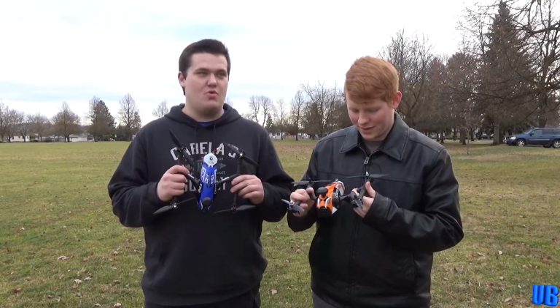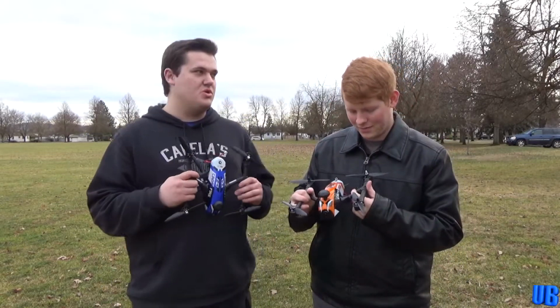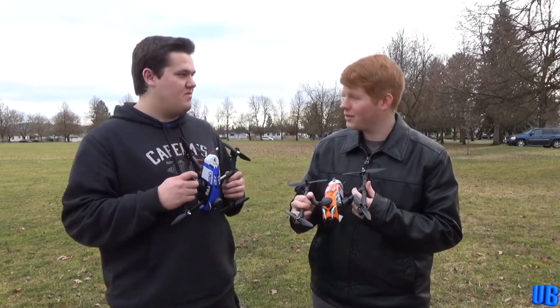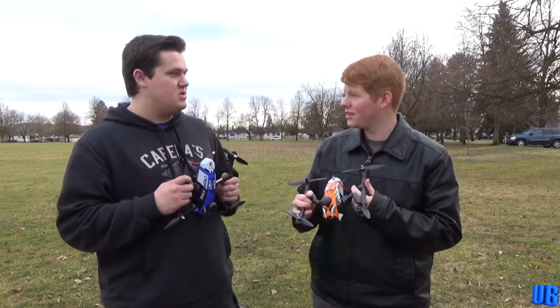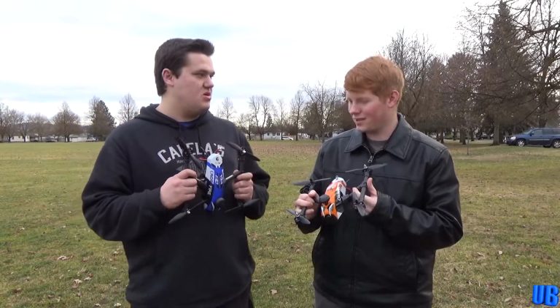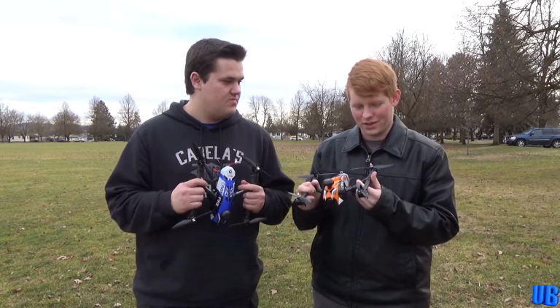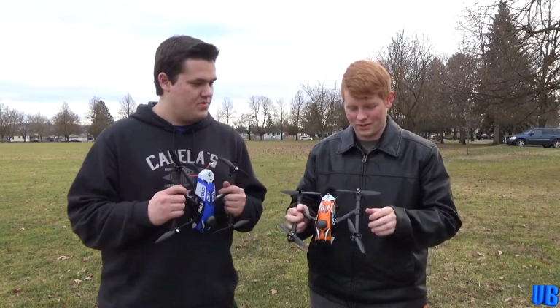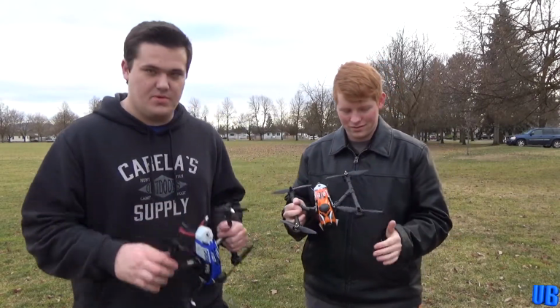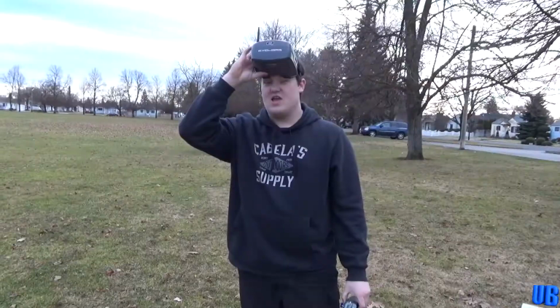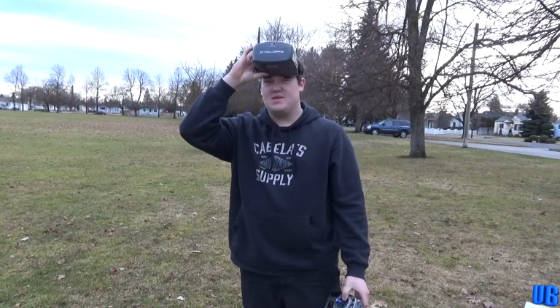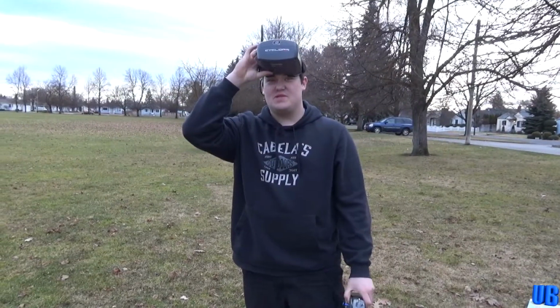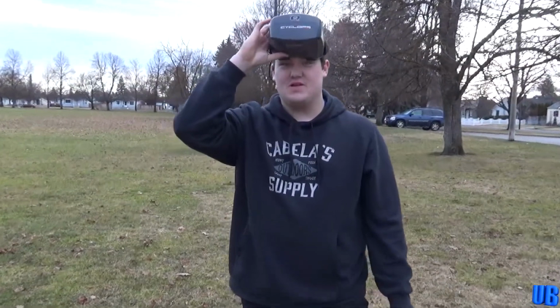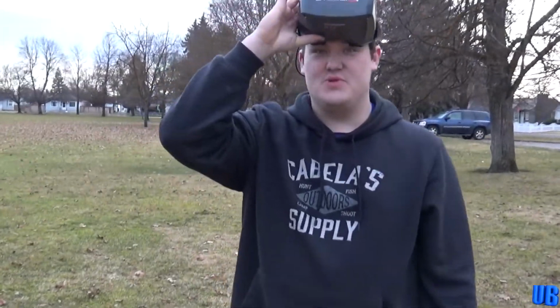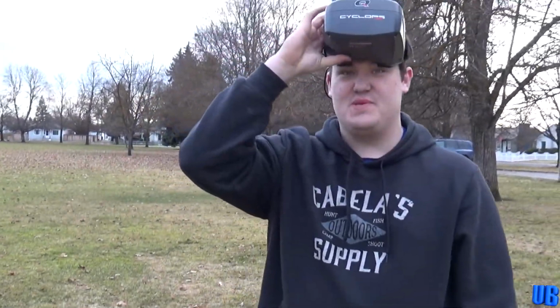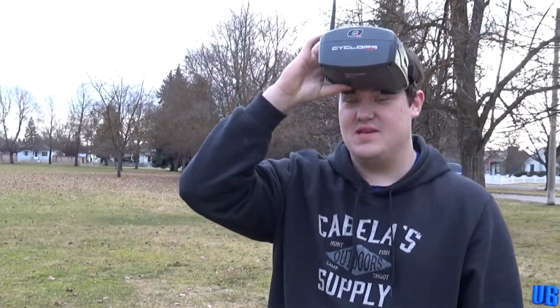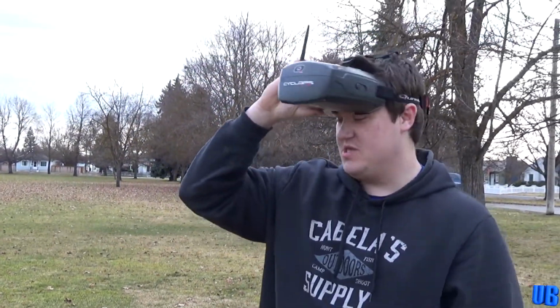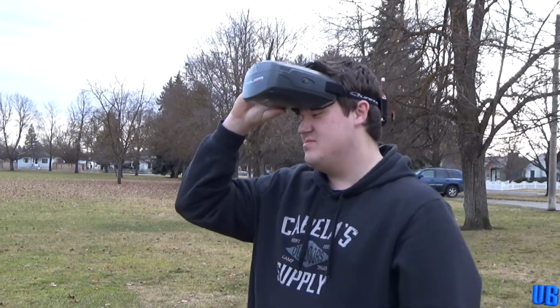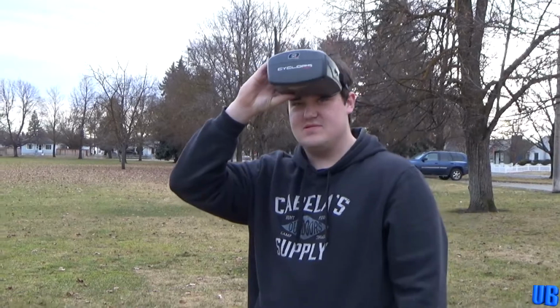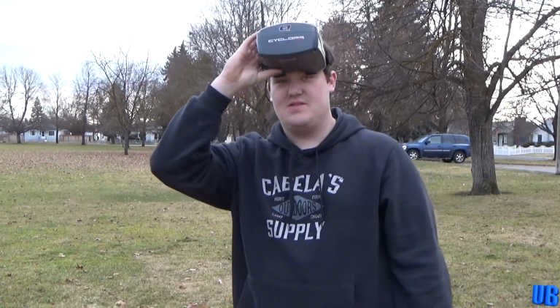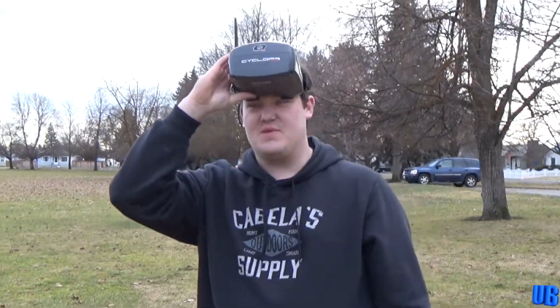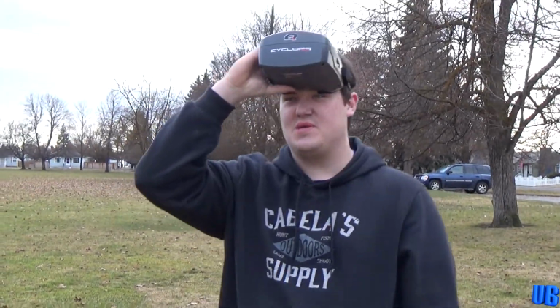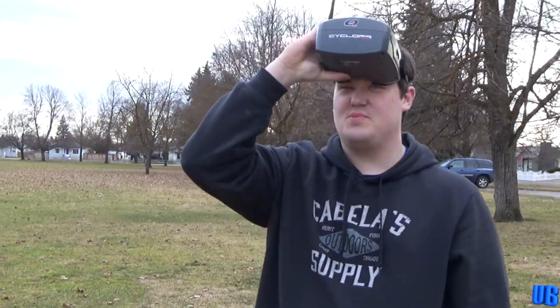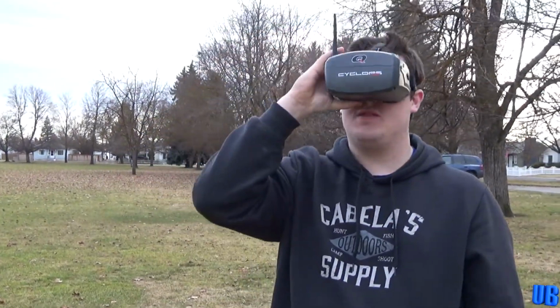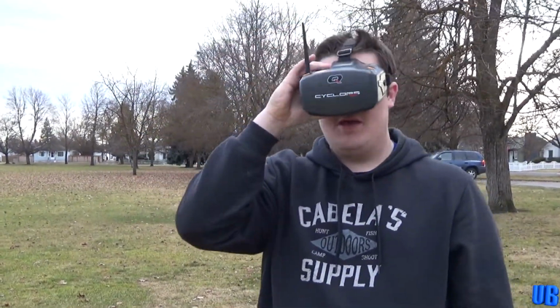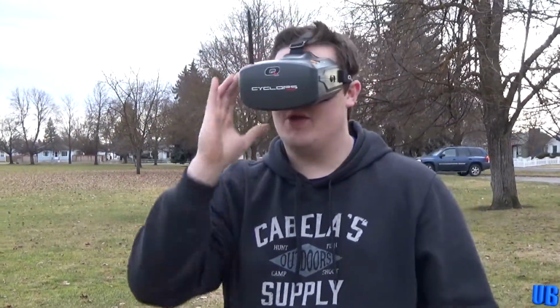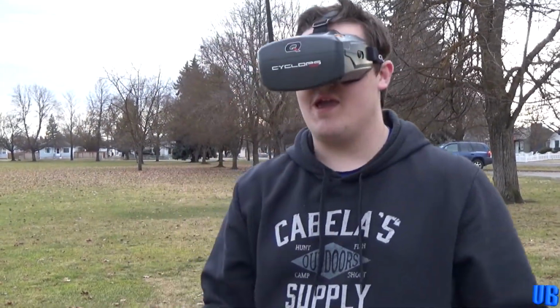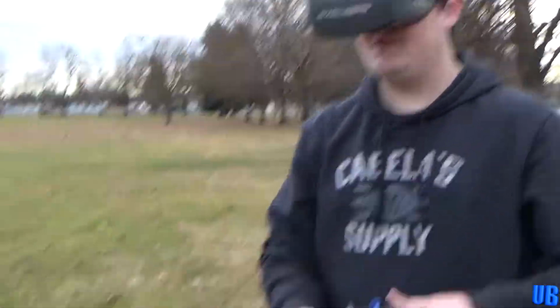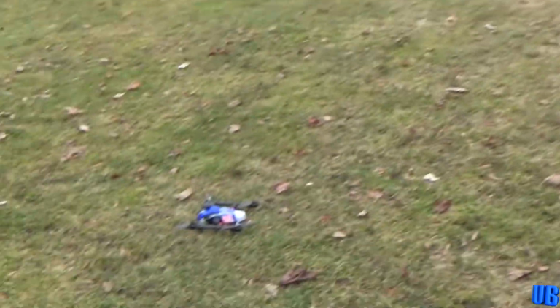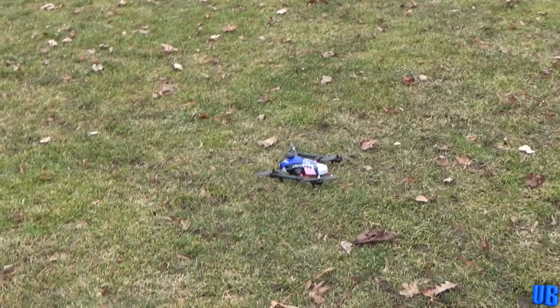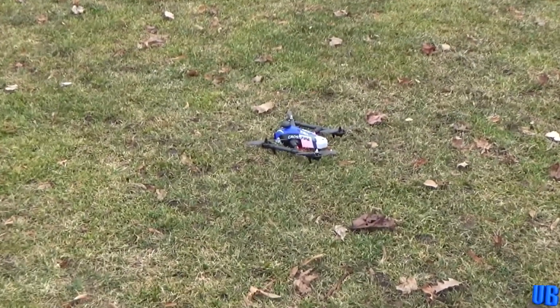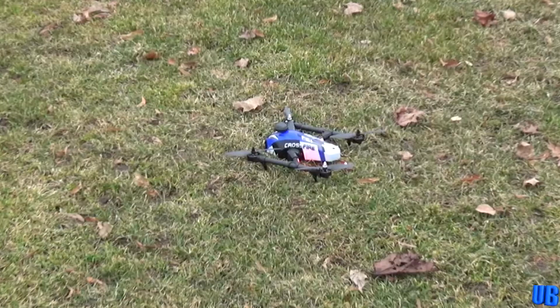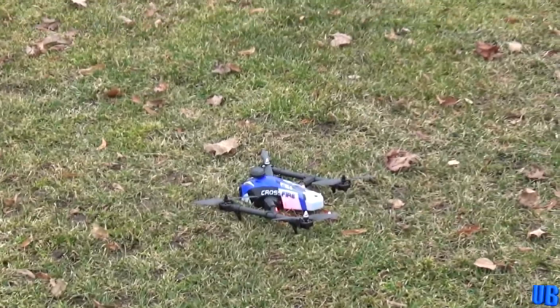I think what we should do is get up and fly these things. I'm about to look like a total doofus and try this out. Let's see how these Cyclops look. Oh yeah — sexy. Let's try this.